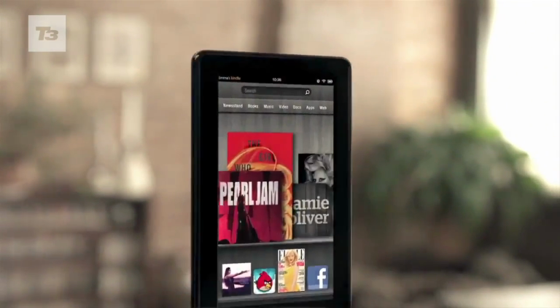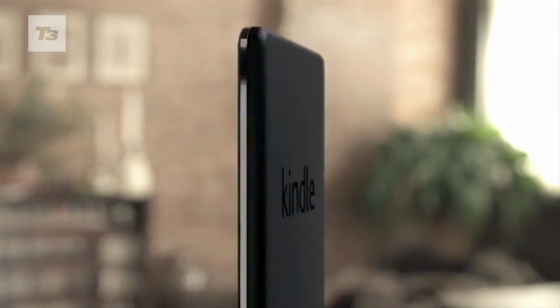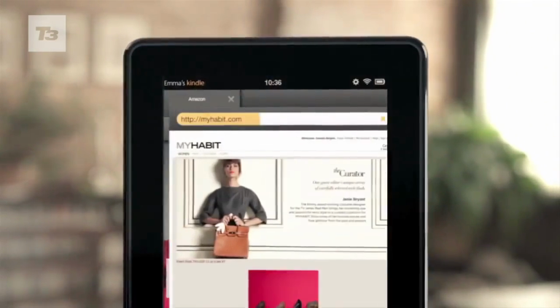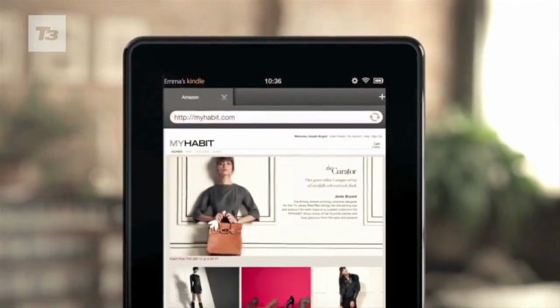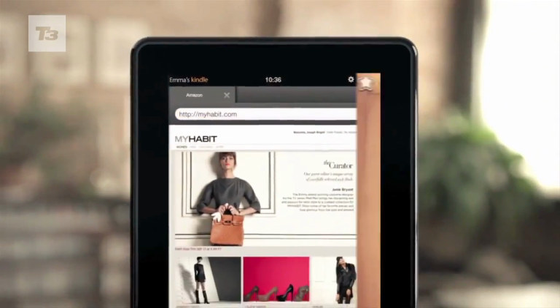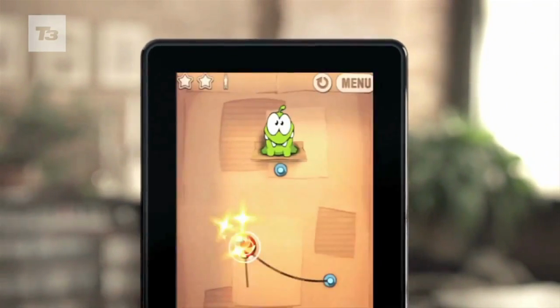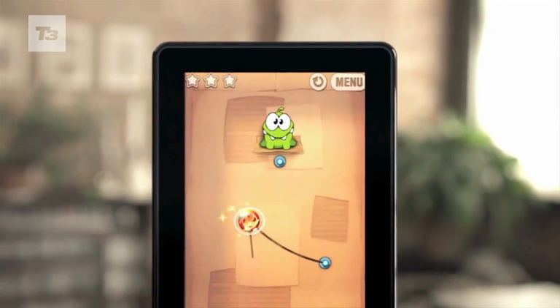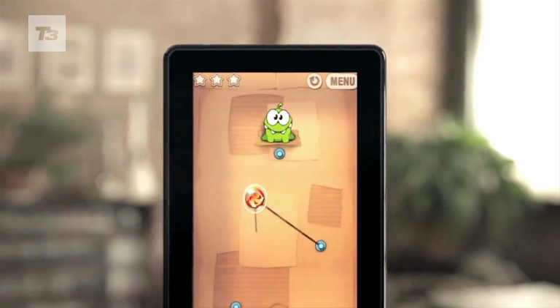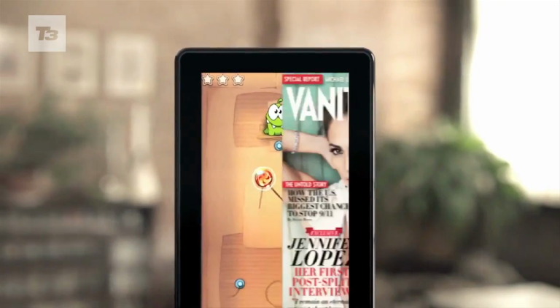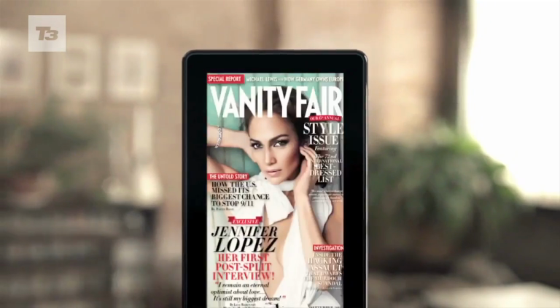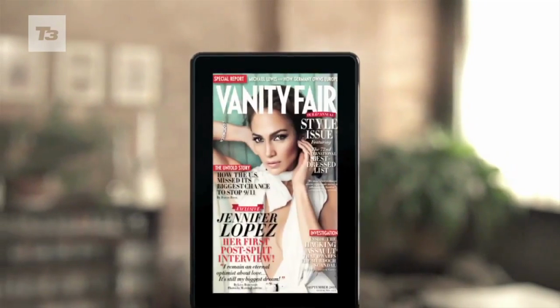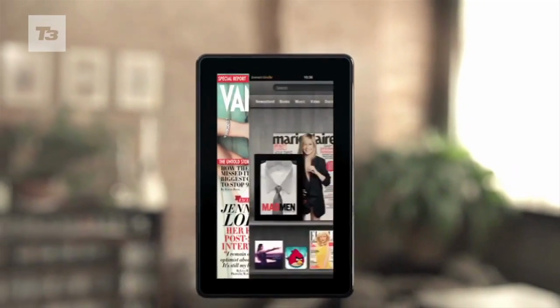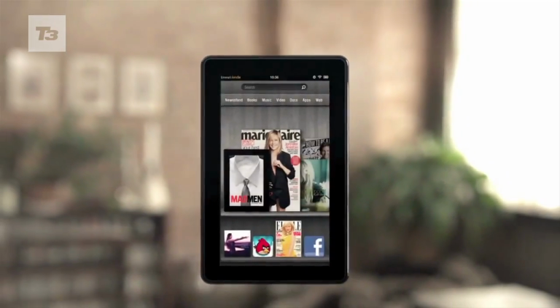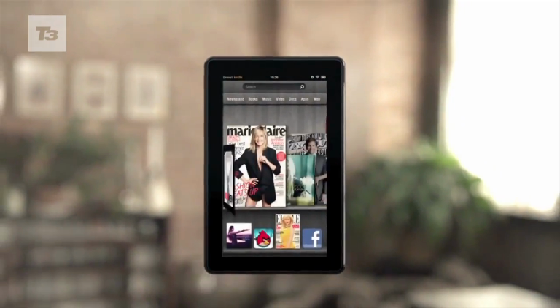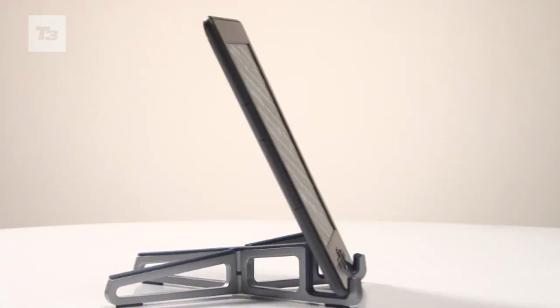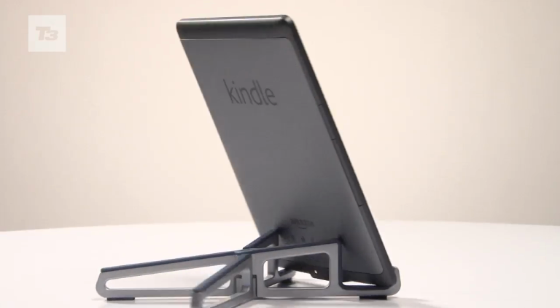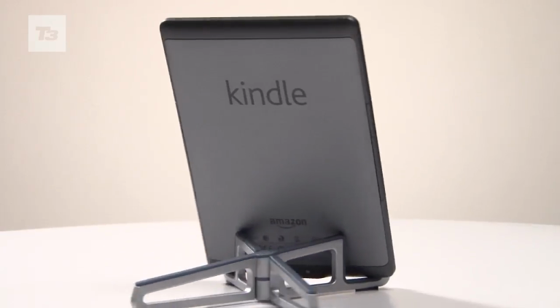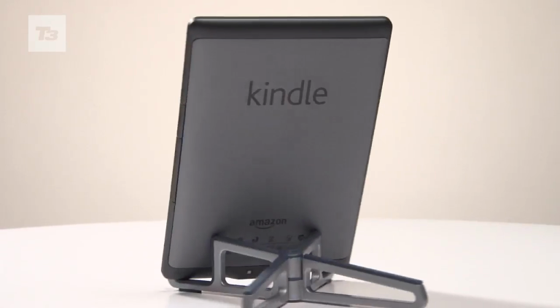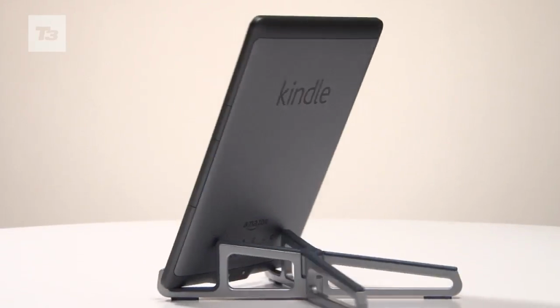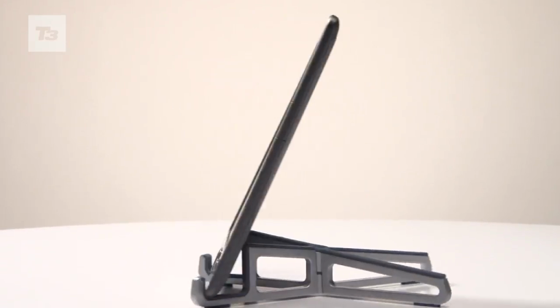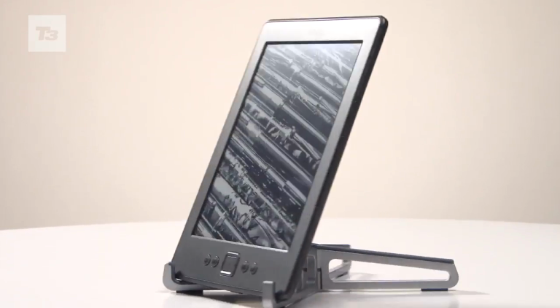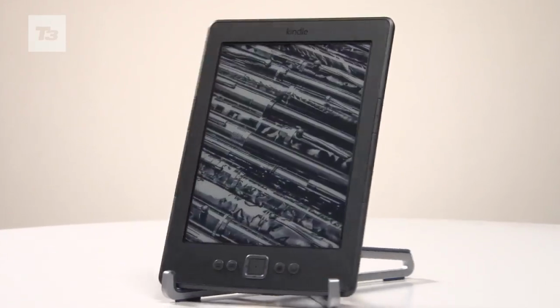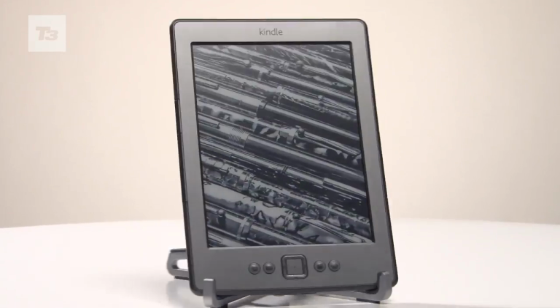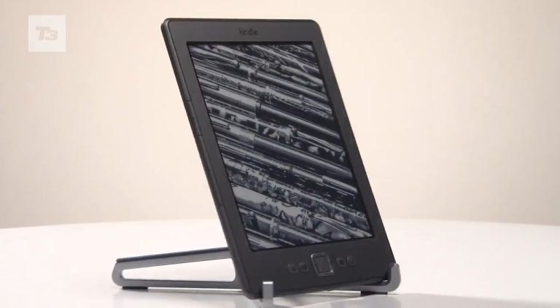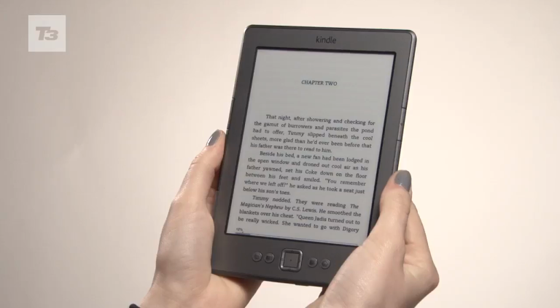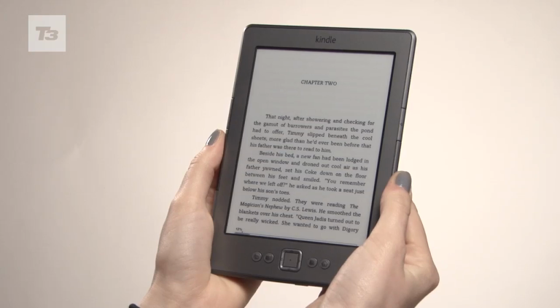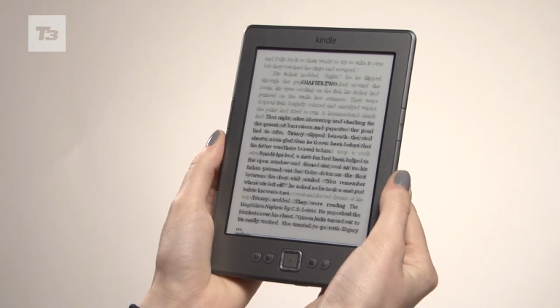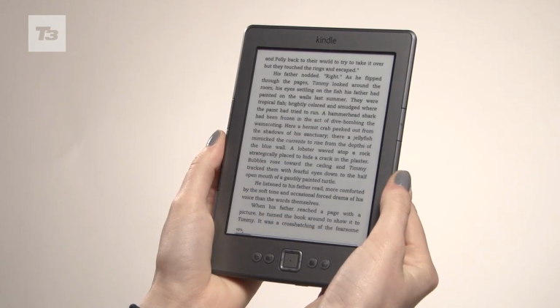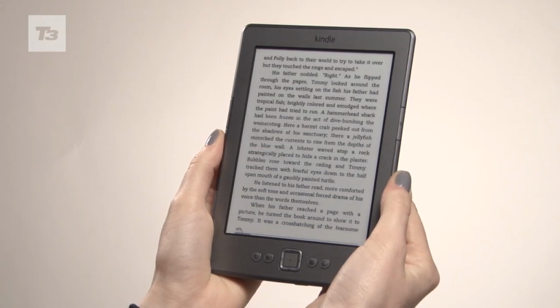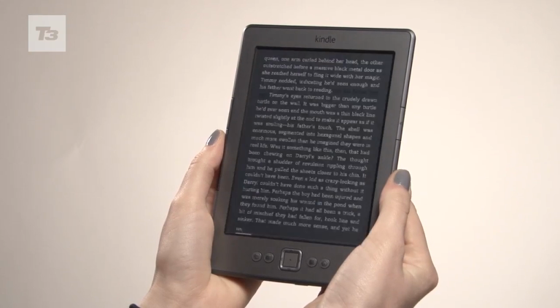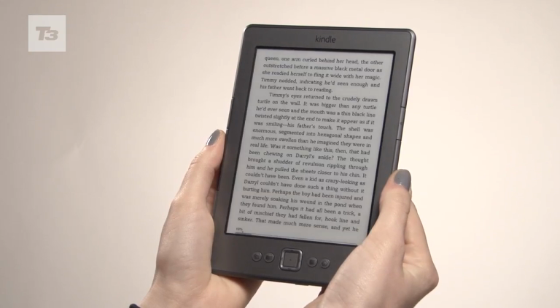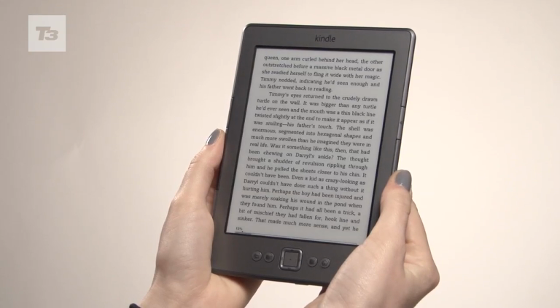The new line-up features its first tablet, the Kindle Fire, and new touchscreen e-readers. Here in Blighty we've been treated to an improved basic Kindle, and here's how it compares to the previous version.